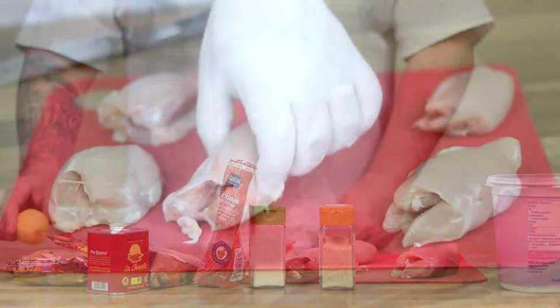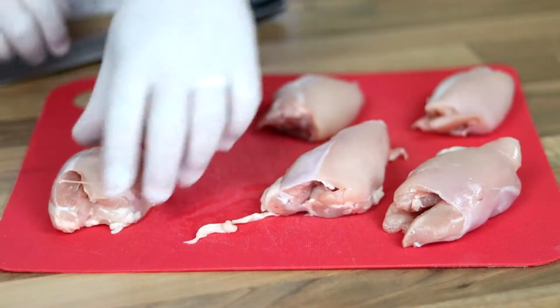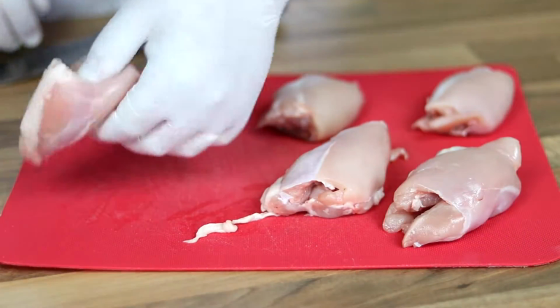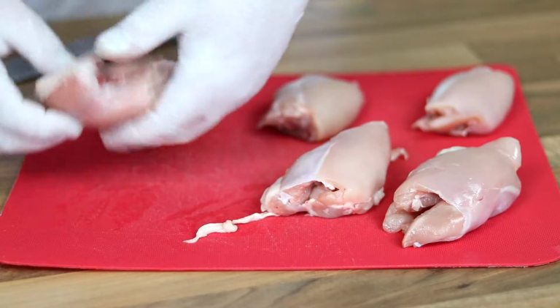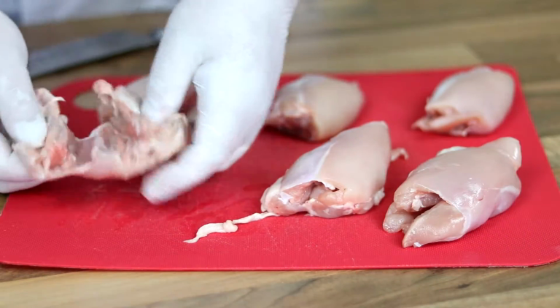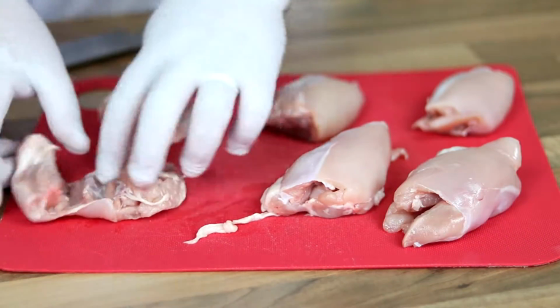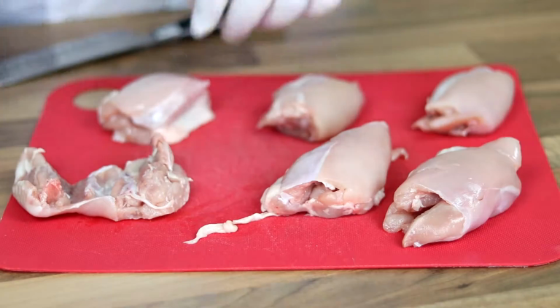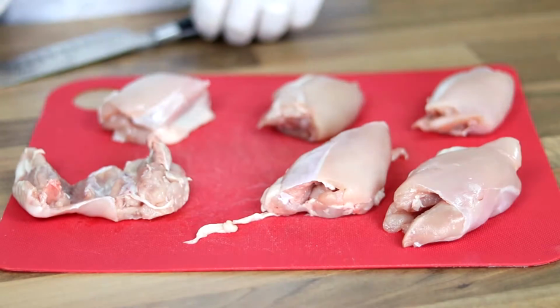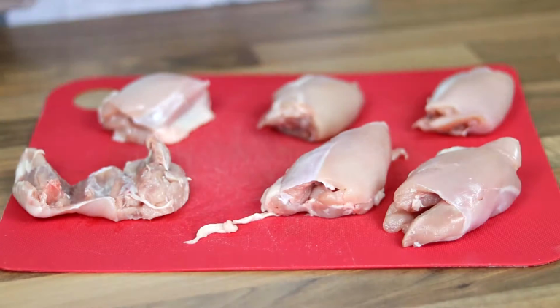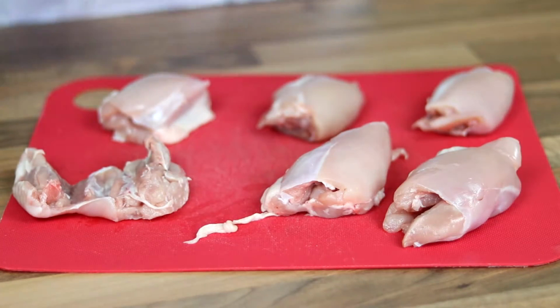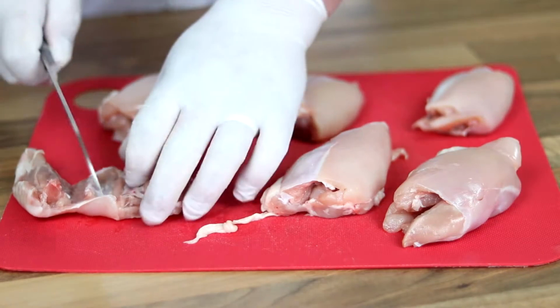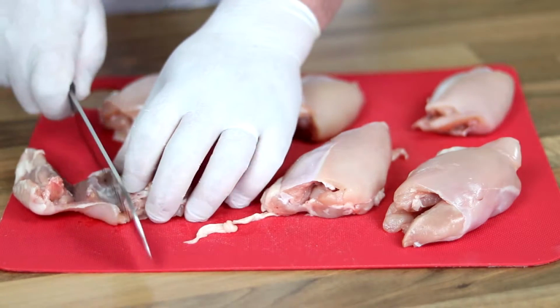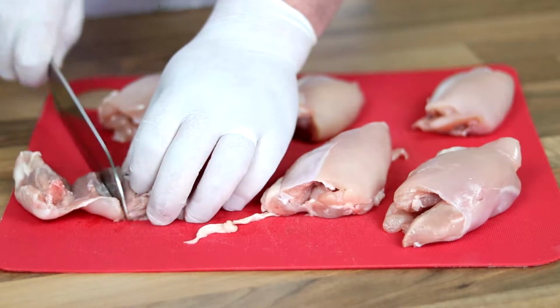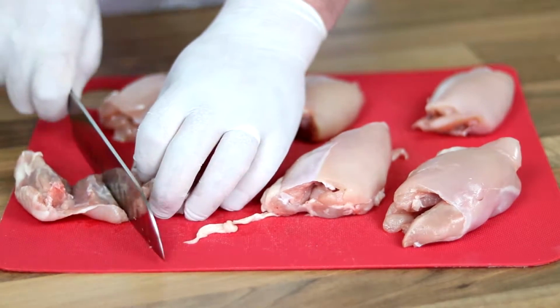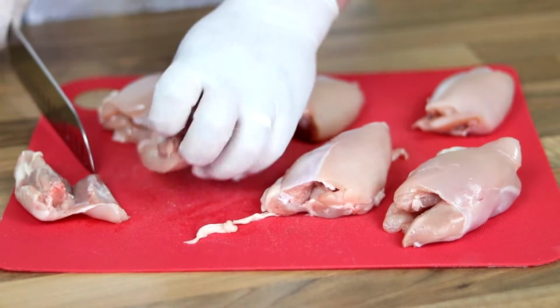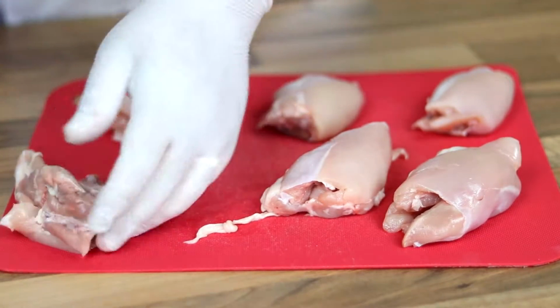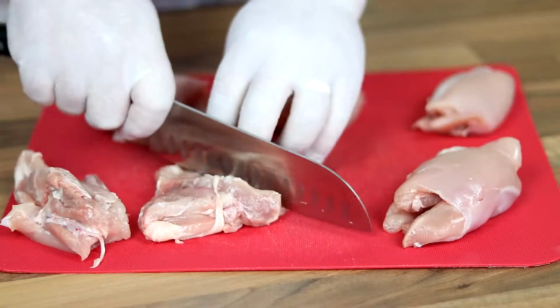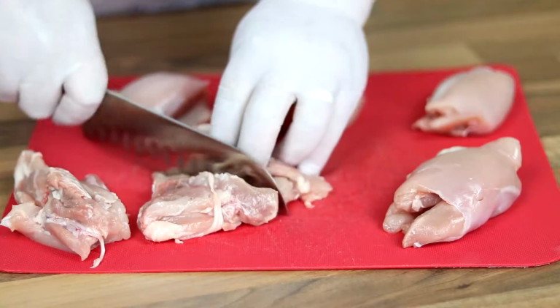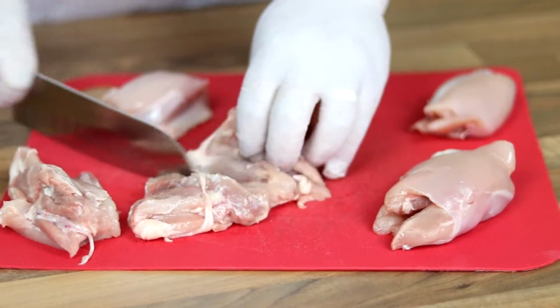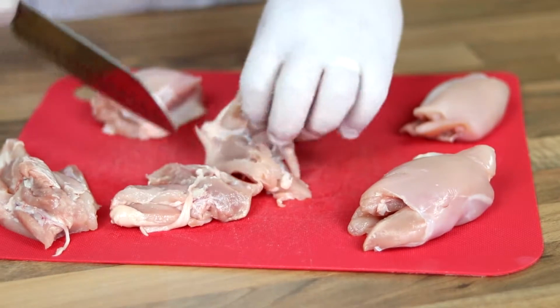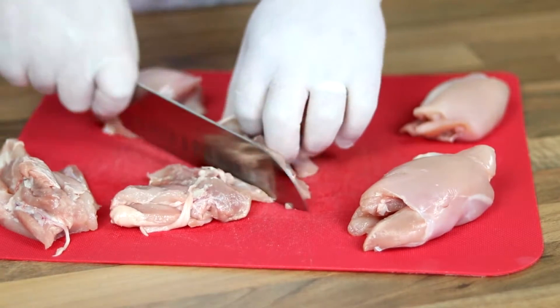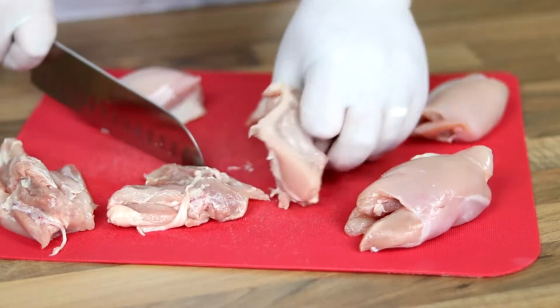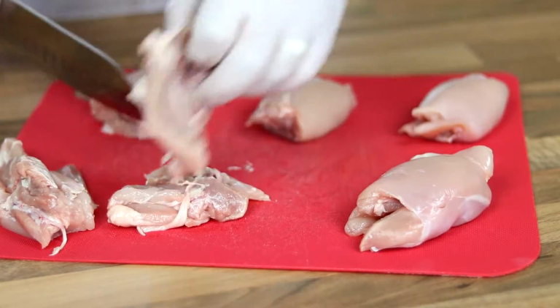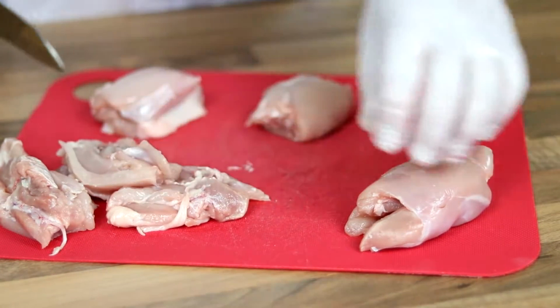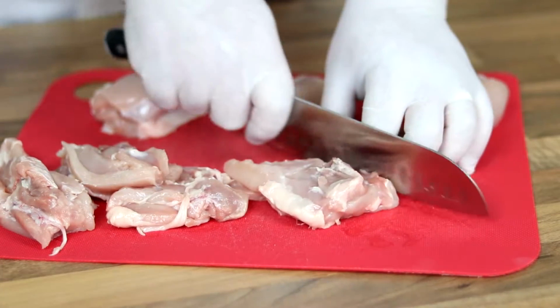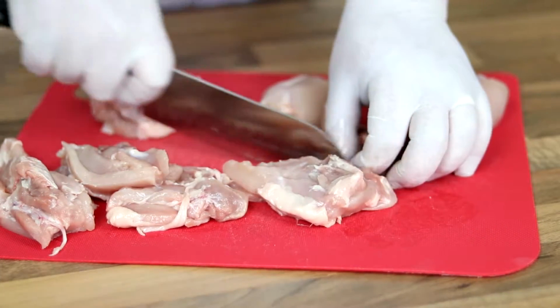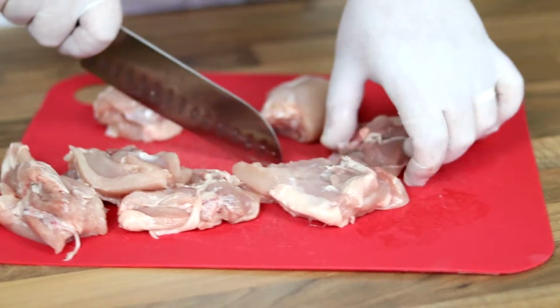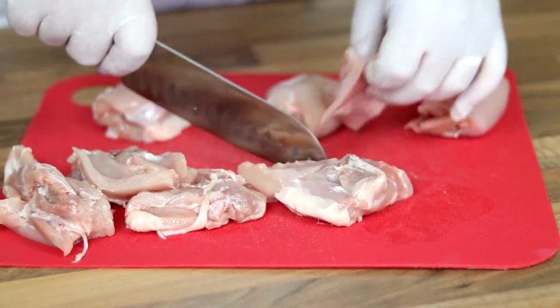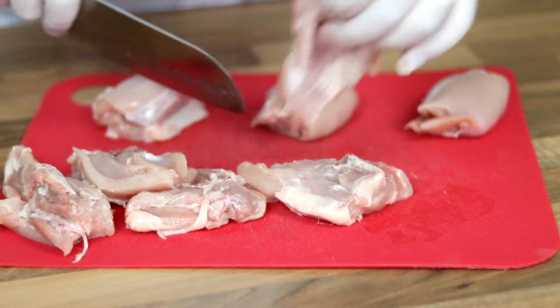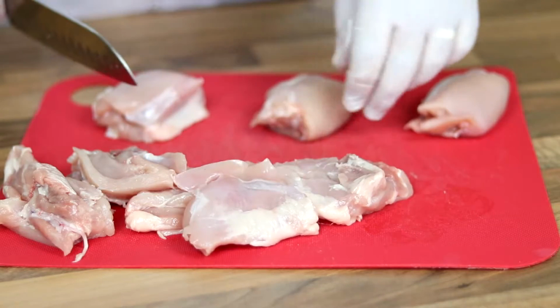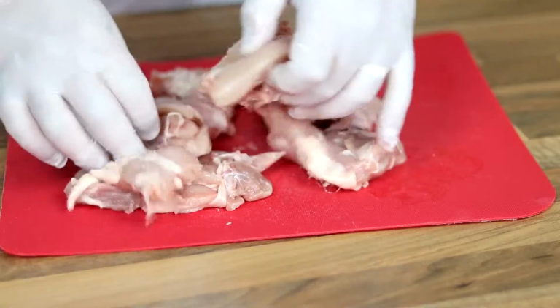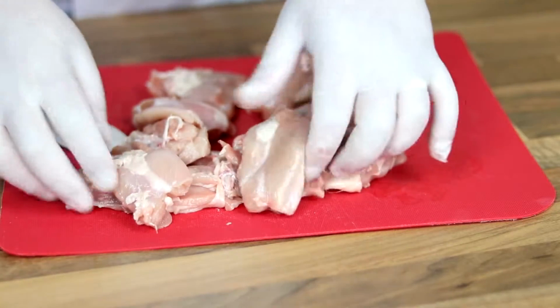First thing we want to do is get our chicken and cut it into nice manageable pieces. This is chicken thigh — you can absolutely use chicken breast, nothing wrong with that whatsoever. It's just that the thigh can cook for a lot longer; the breast seems to dry out a lot quicker, but there's nothing wrong with using breast if that's what you prefer.